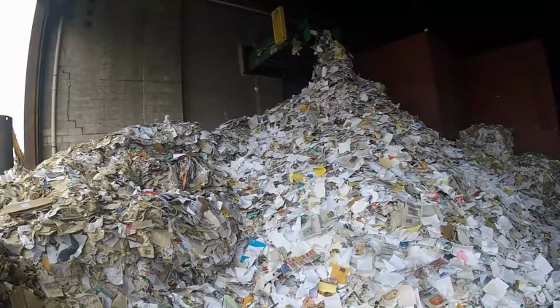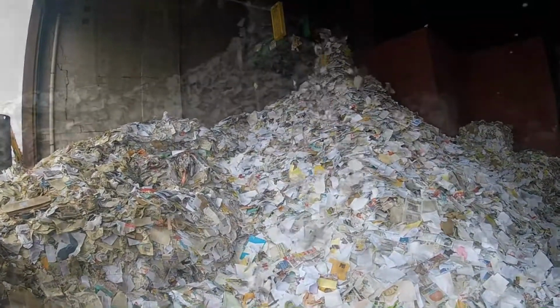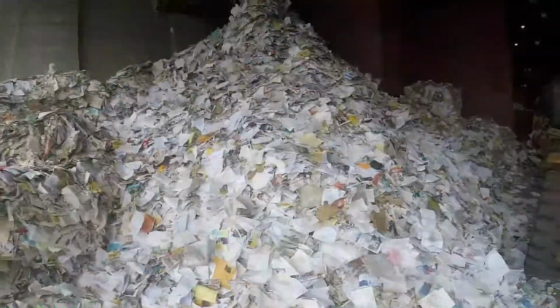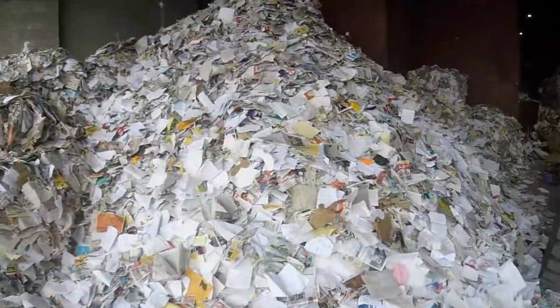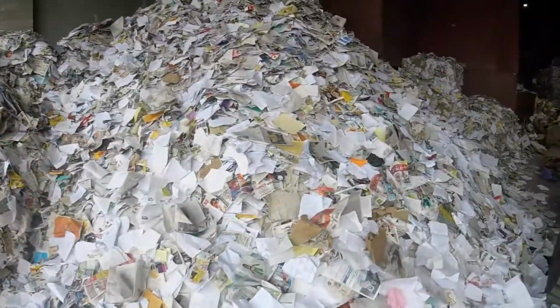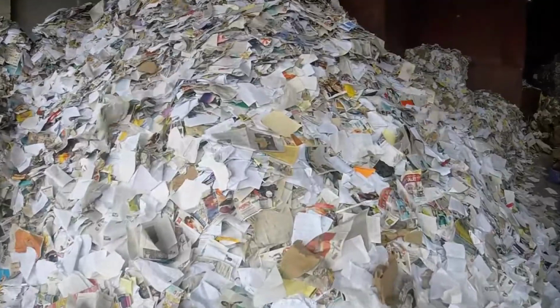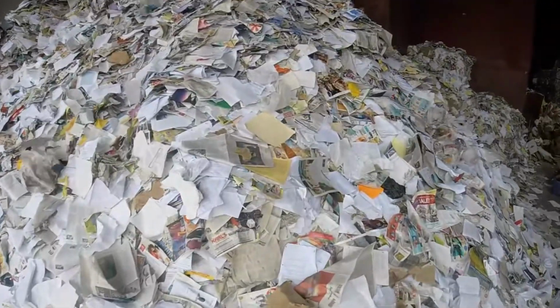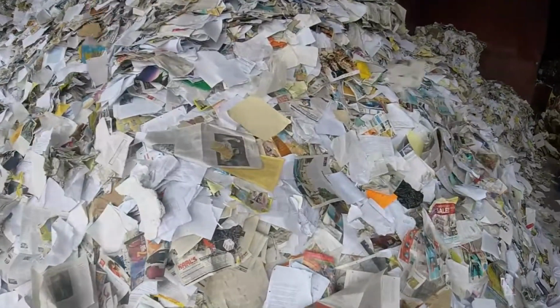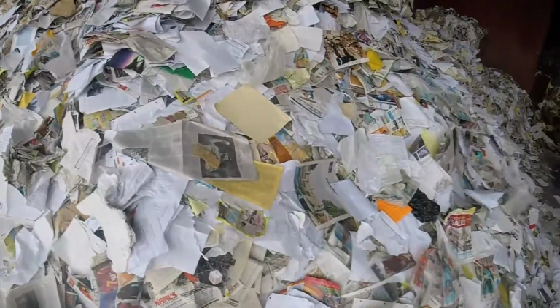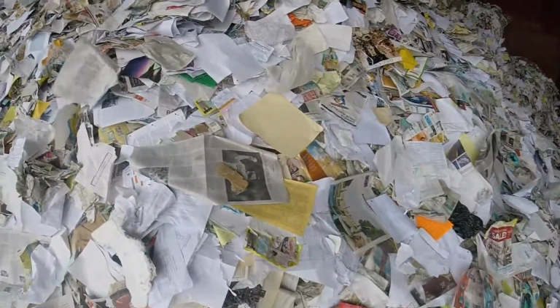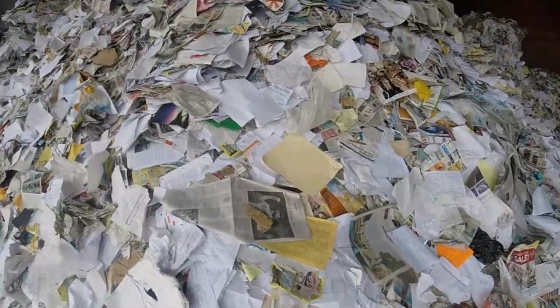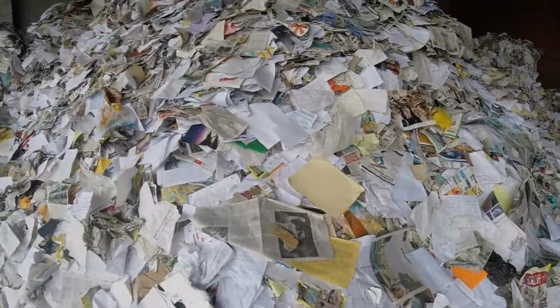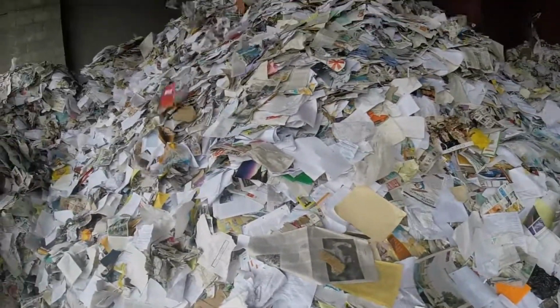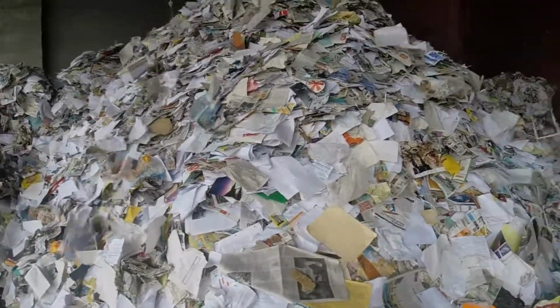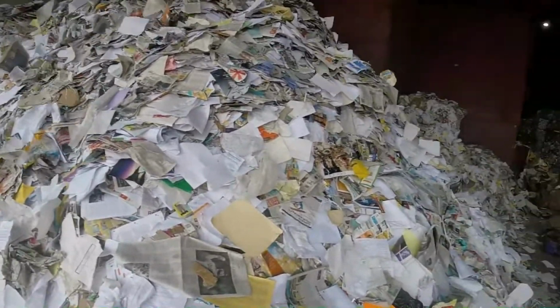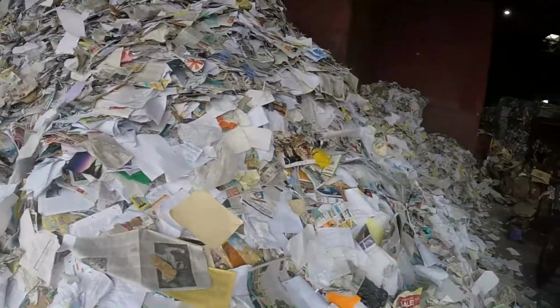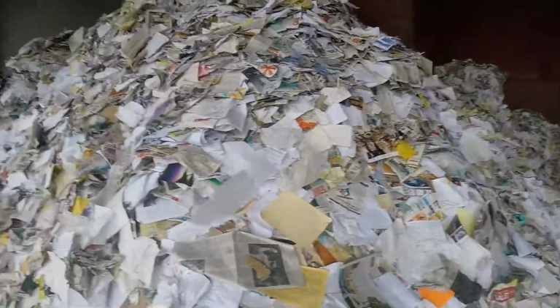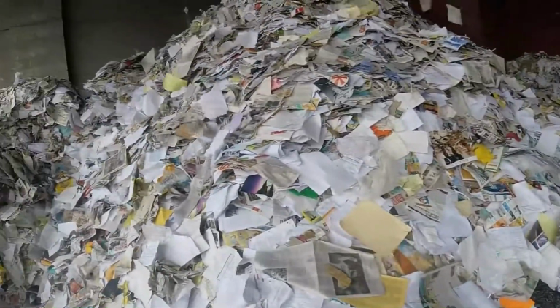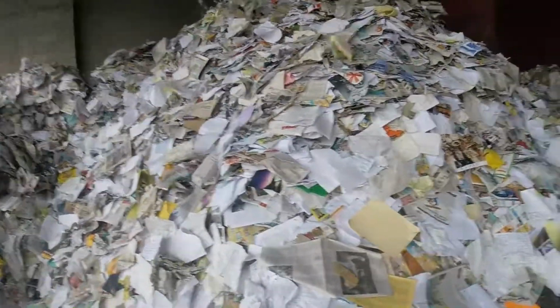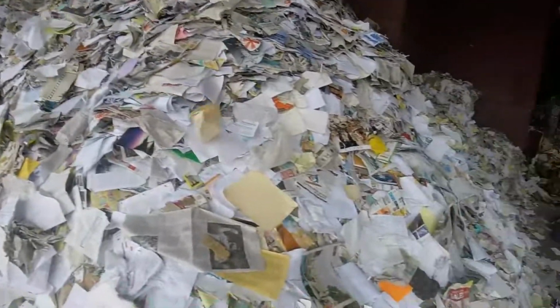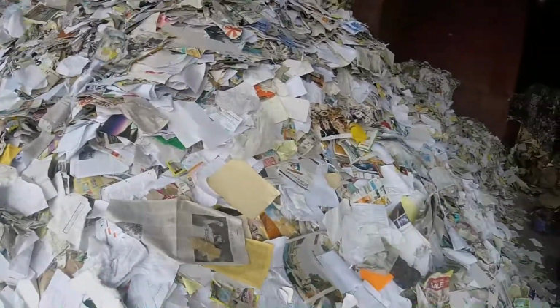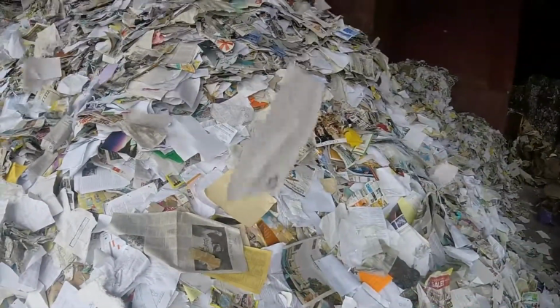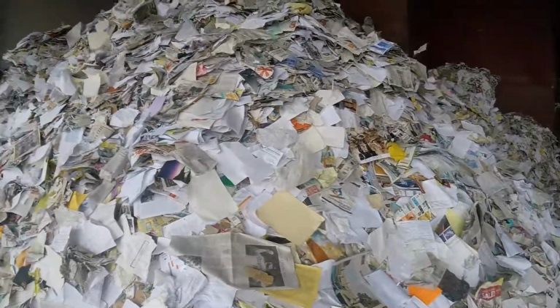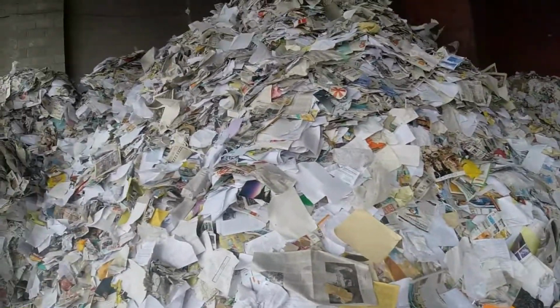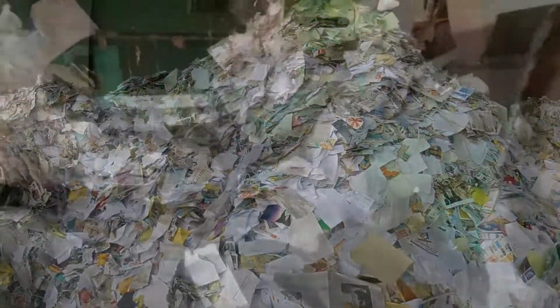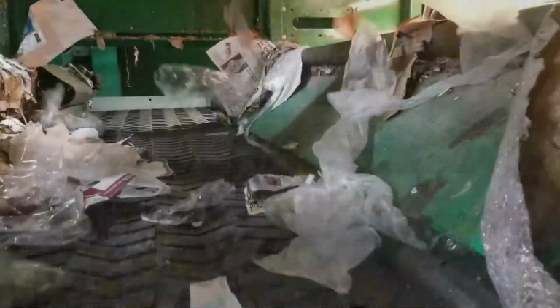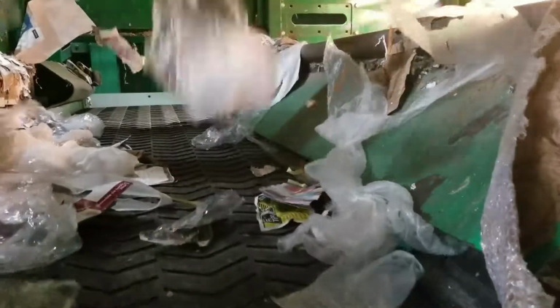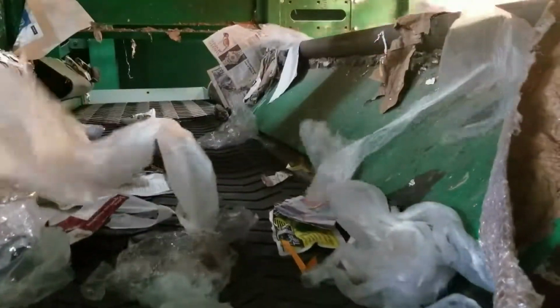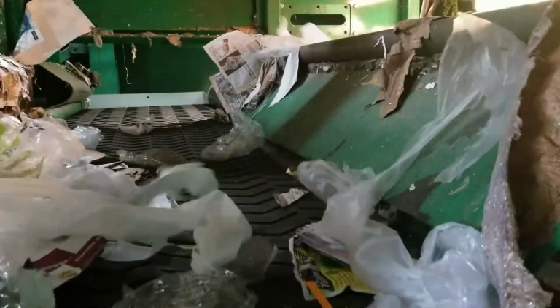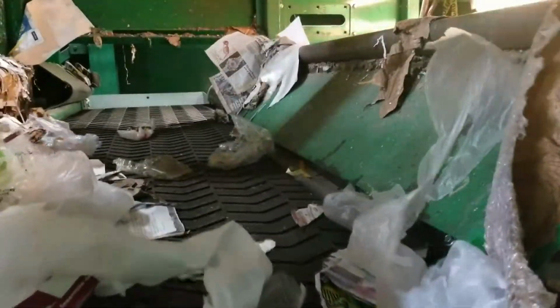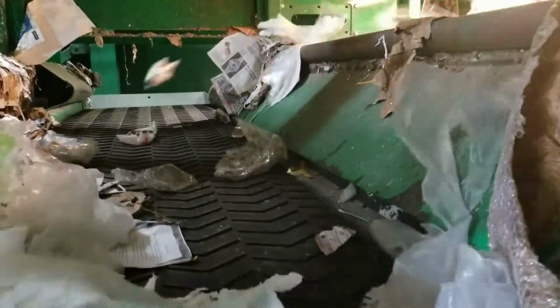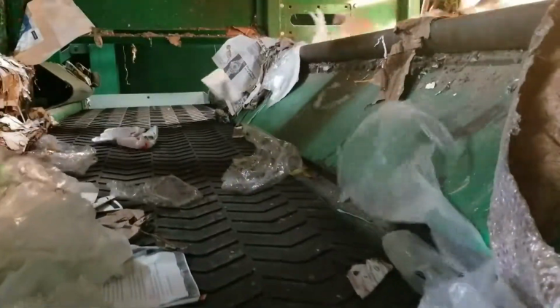Here is the clean fiber discharging the system — extremely clean: number nine, number eight, residential mix — all depending on the tonnages and the staffing.